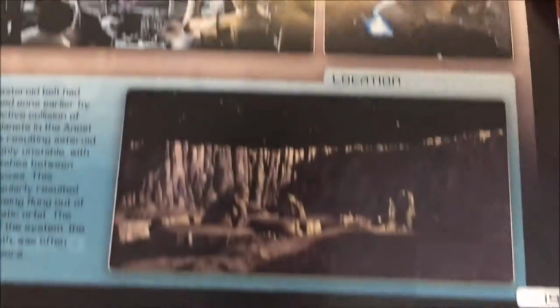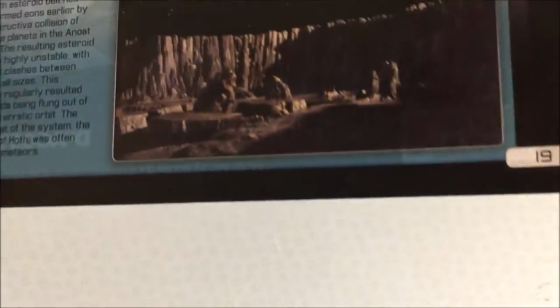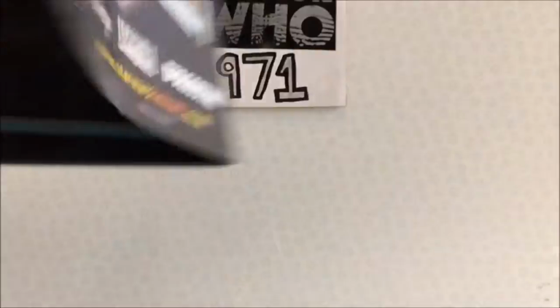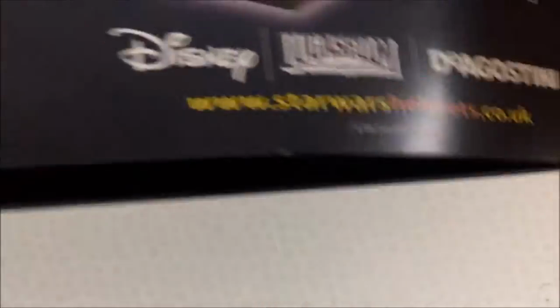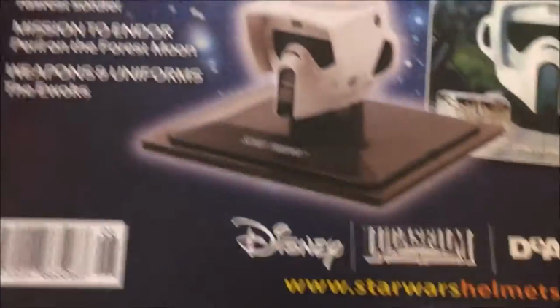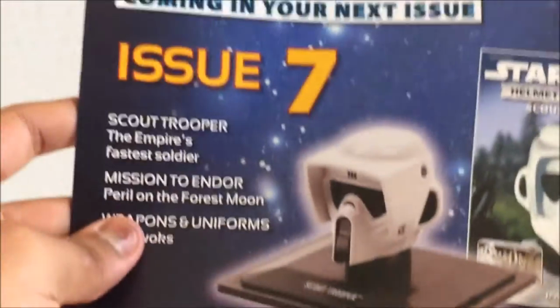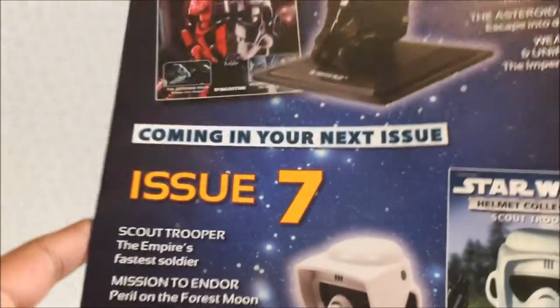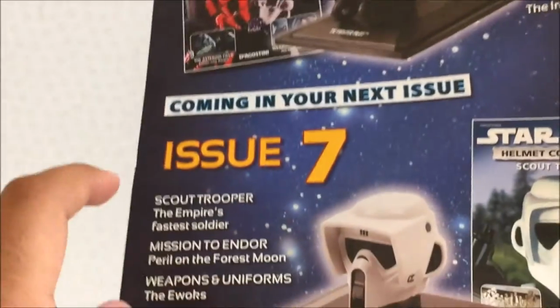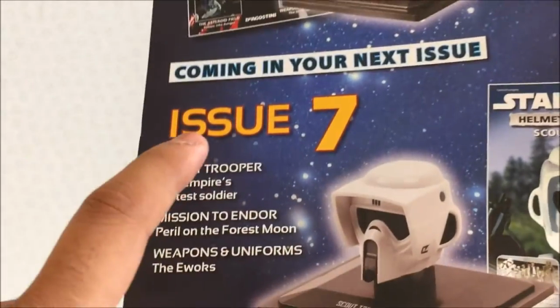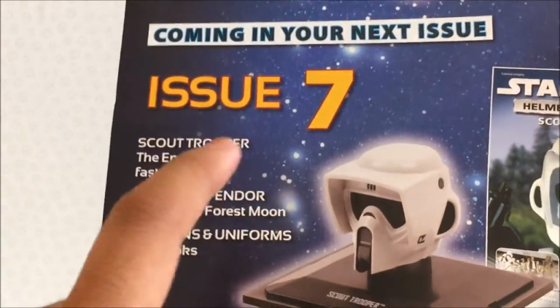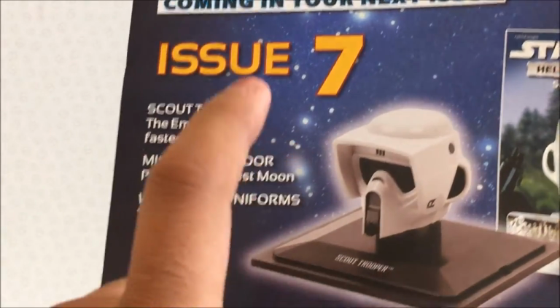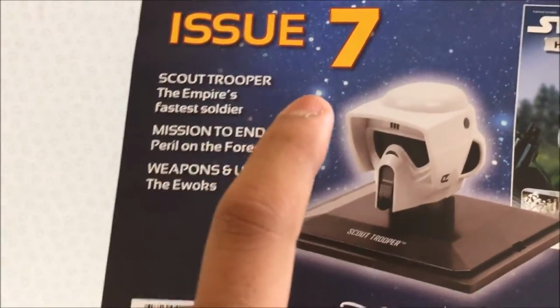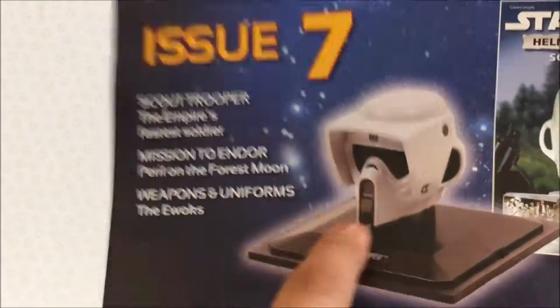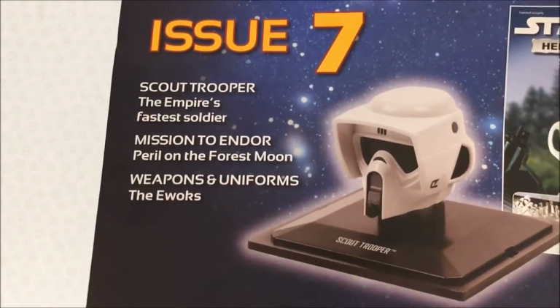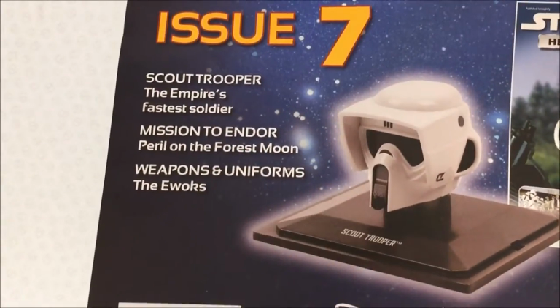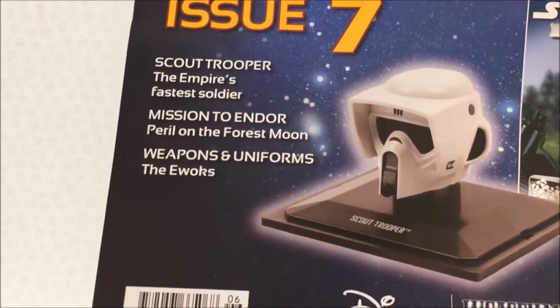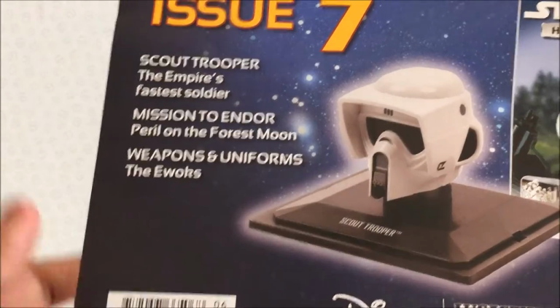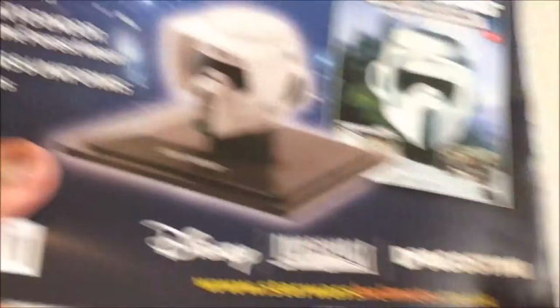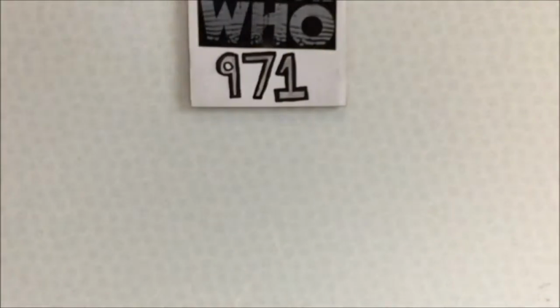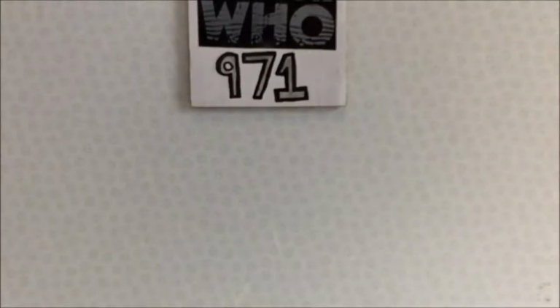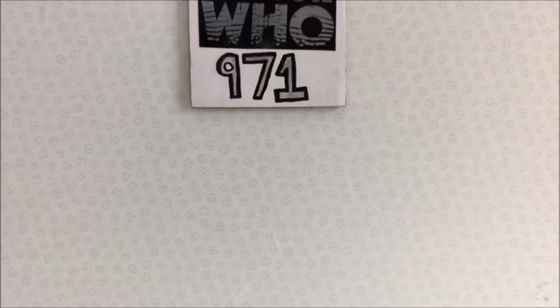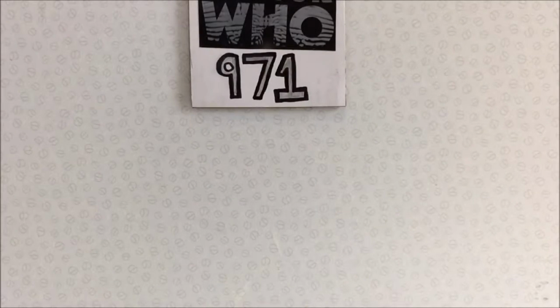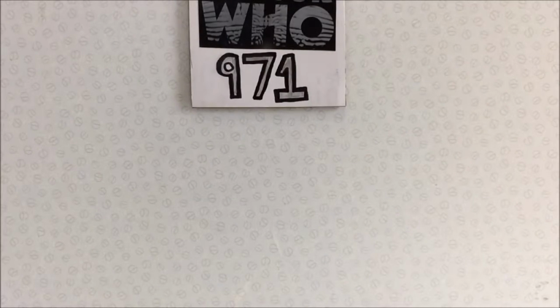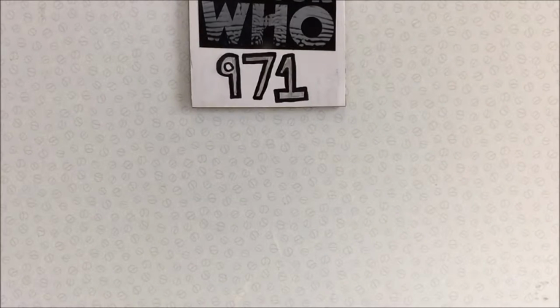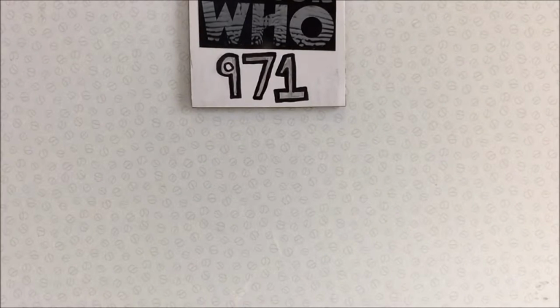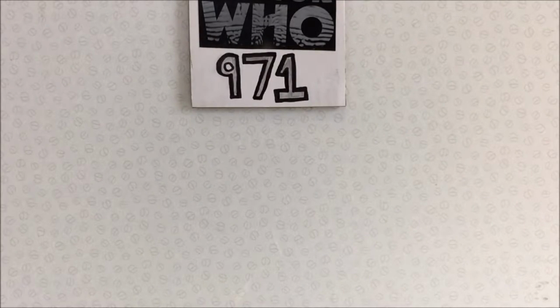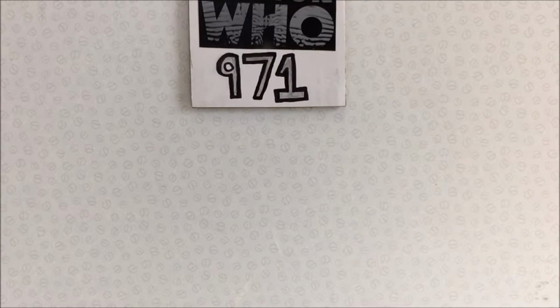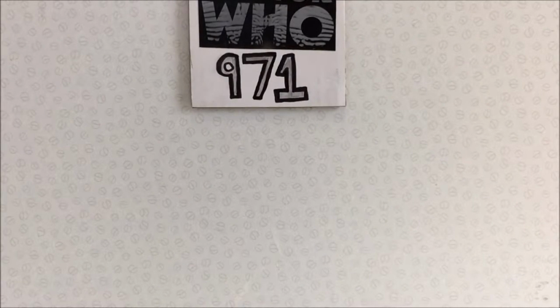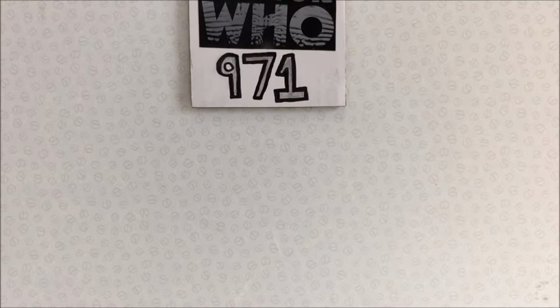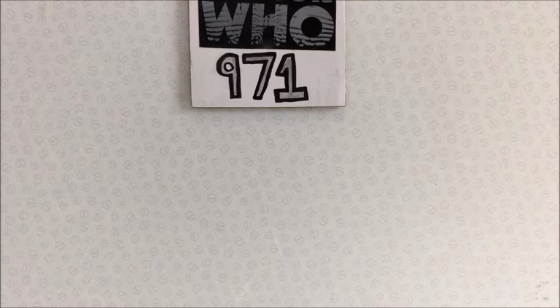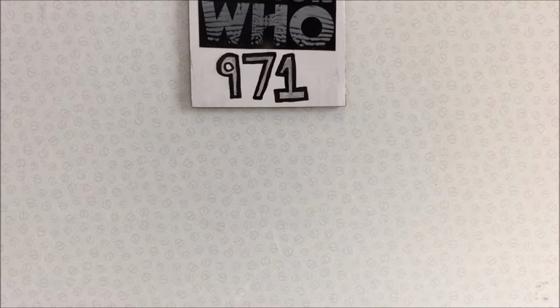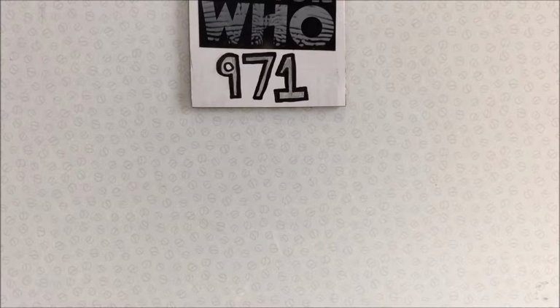Hopefully I've got all of that. On the back of the magazine you have the next issue preview, which is the Scout Trooper from Return of the Jedi.